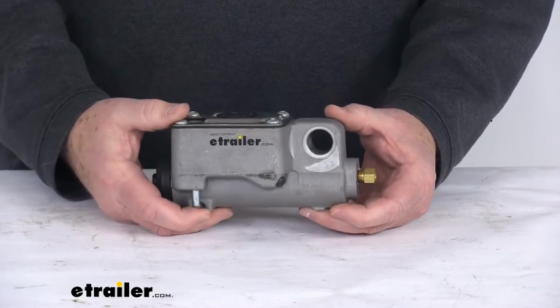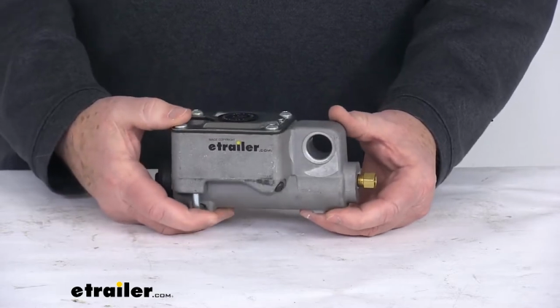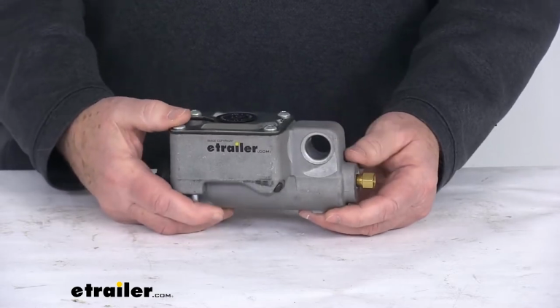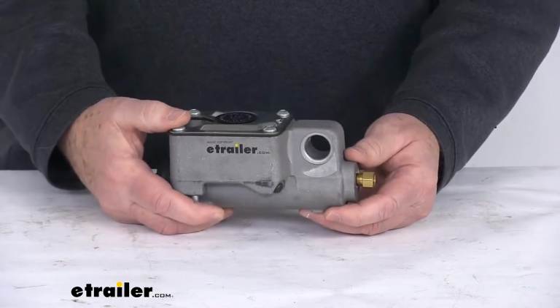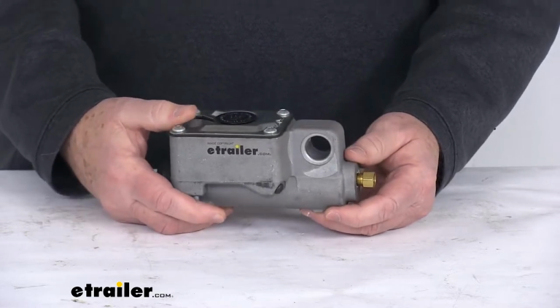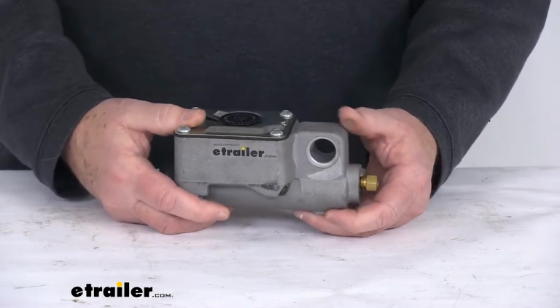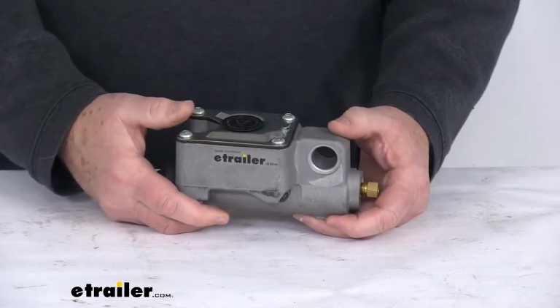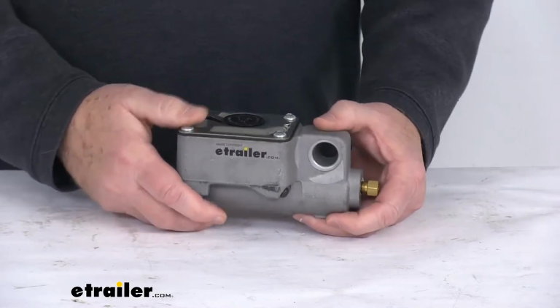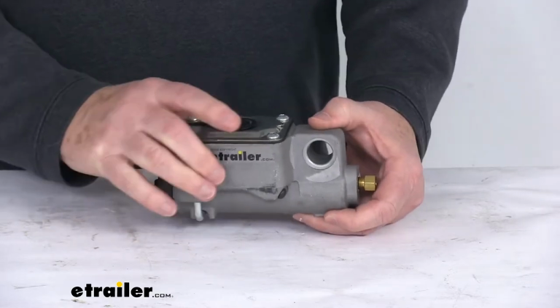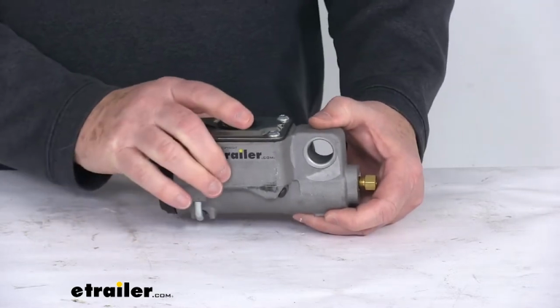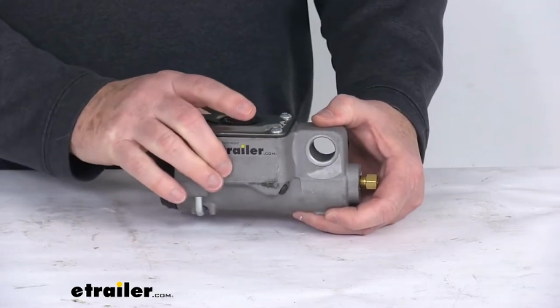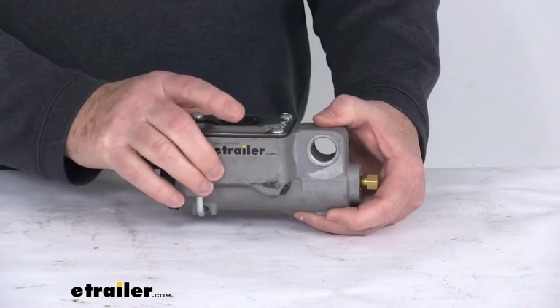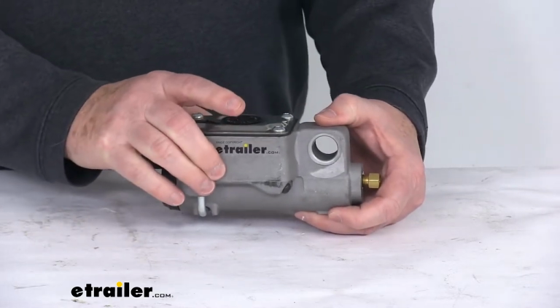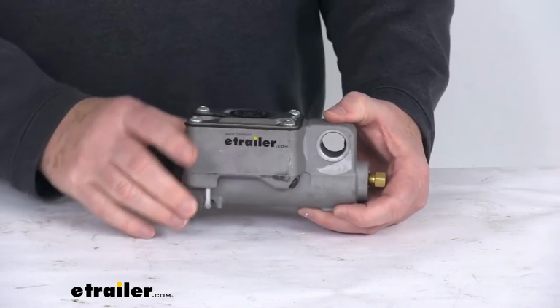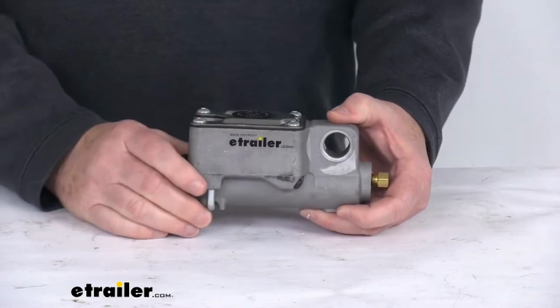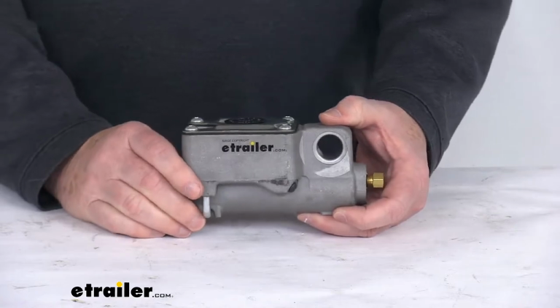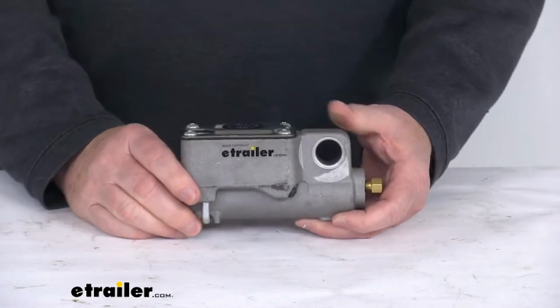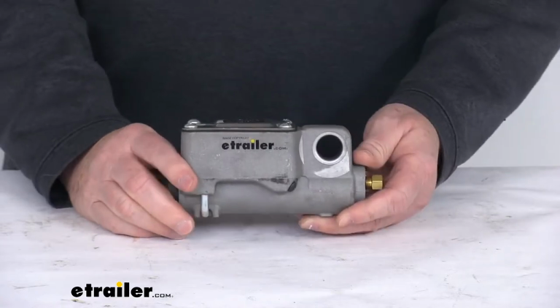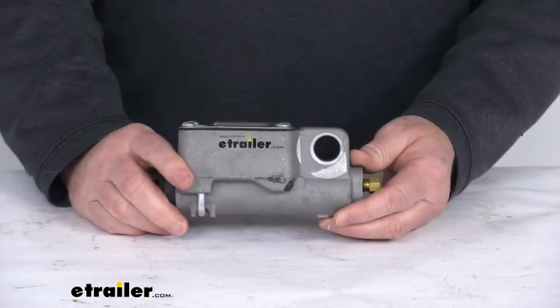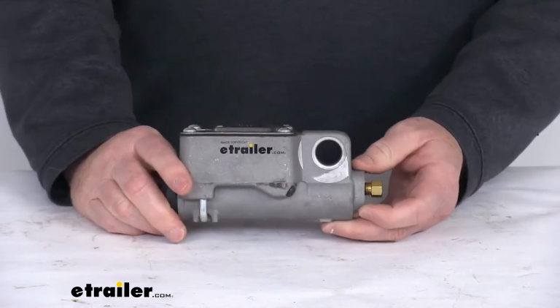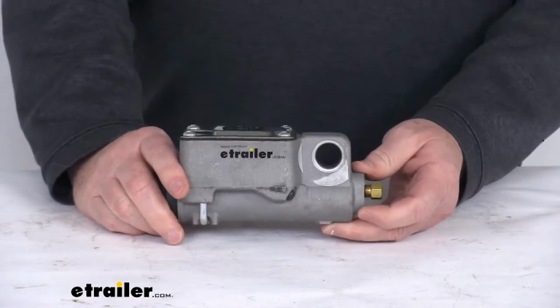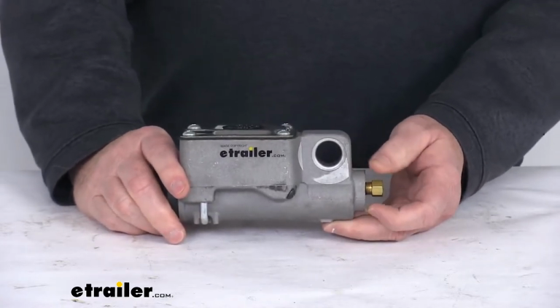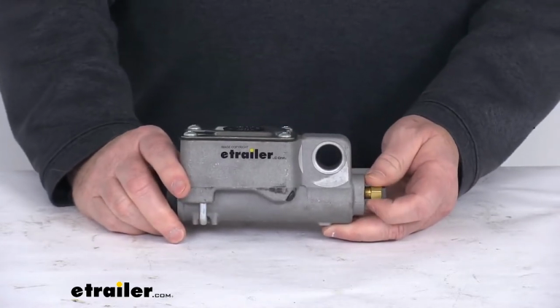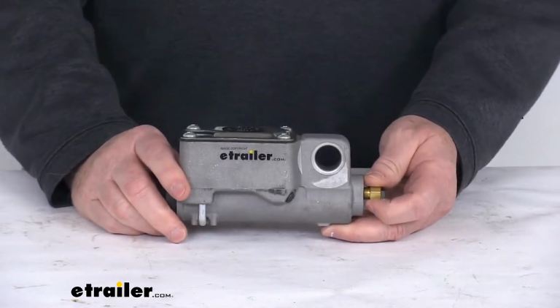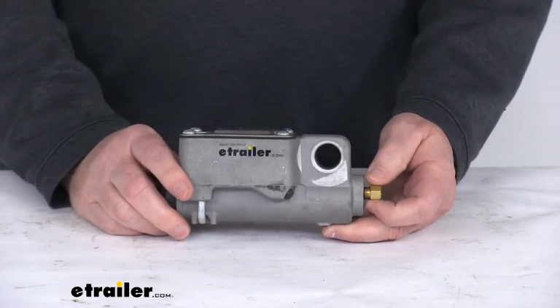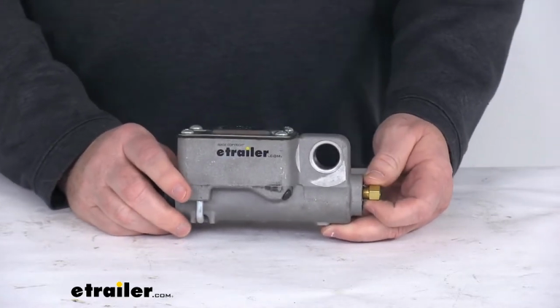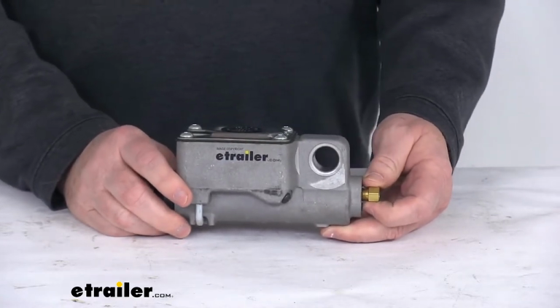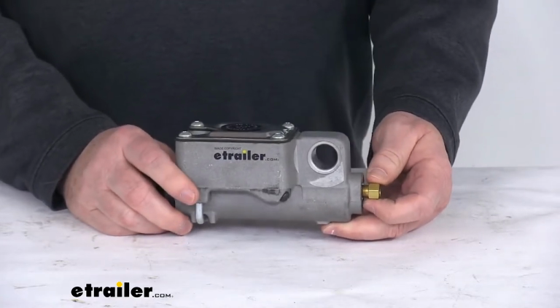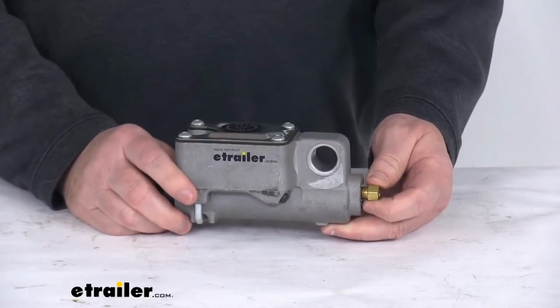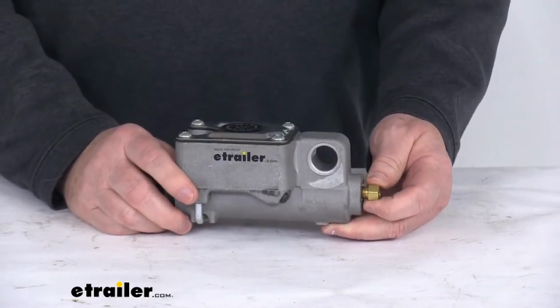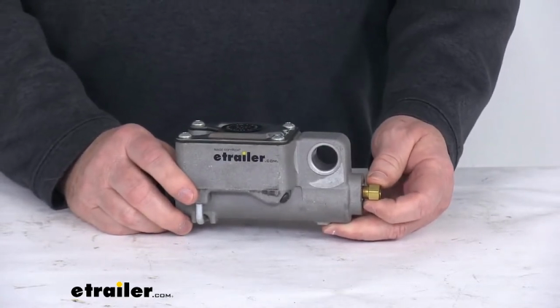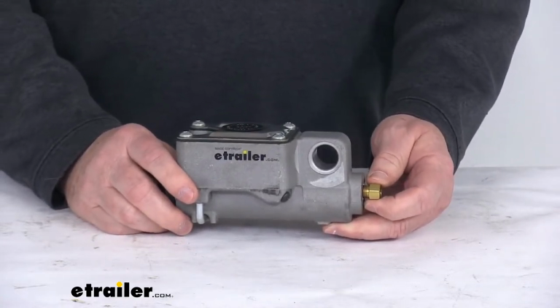This master cylinder will store the brake fluid of your braking system, and when it's installed and activated, will supply the hydraulic pressure to your trailer's brakes.